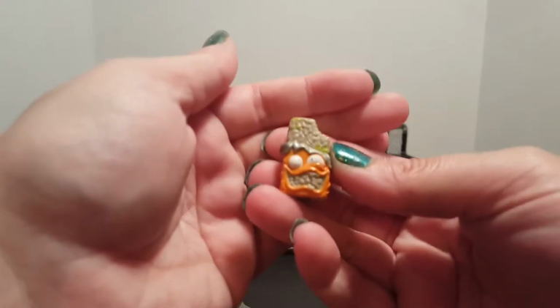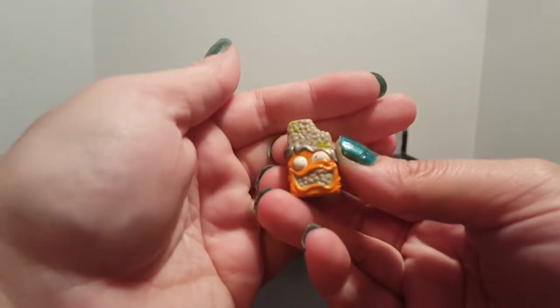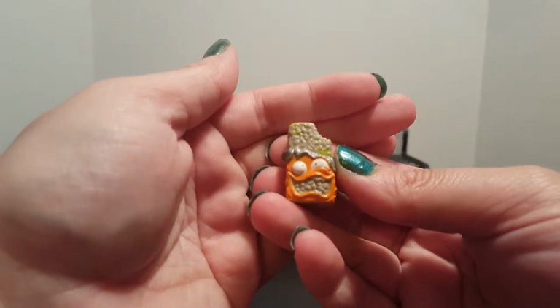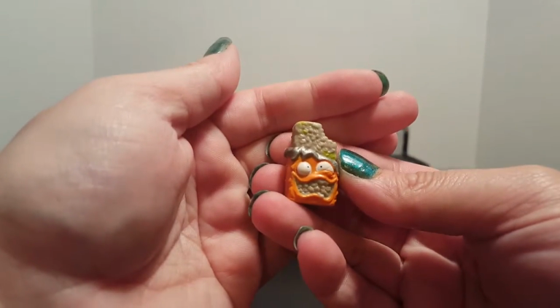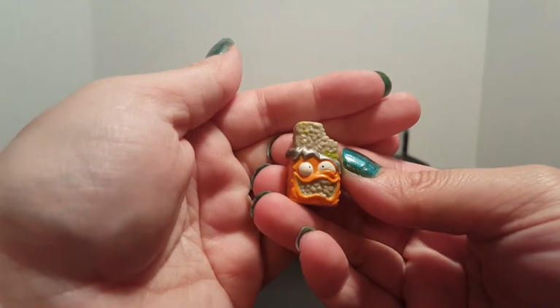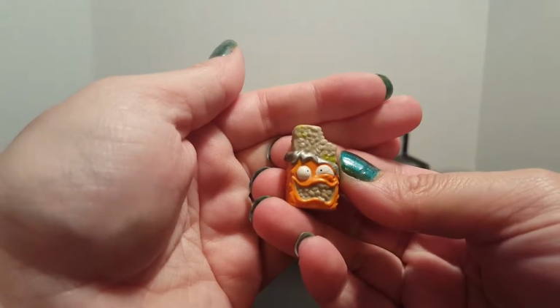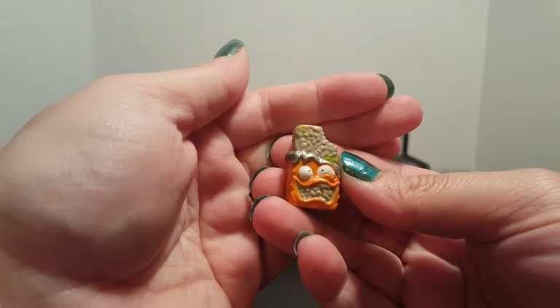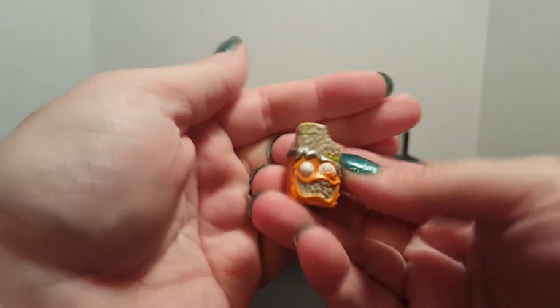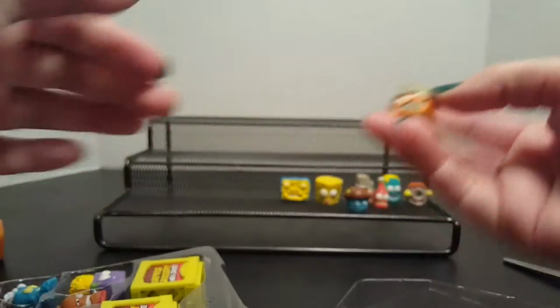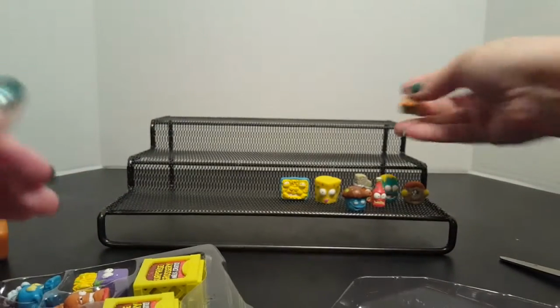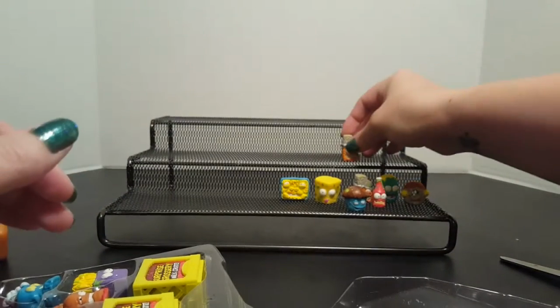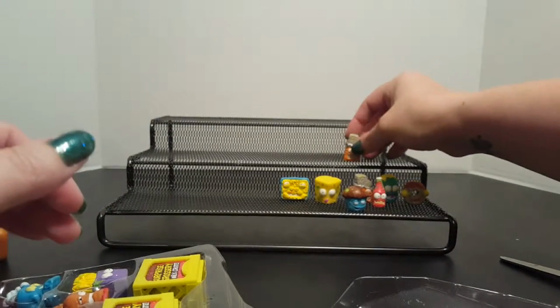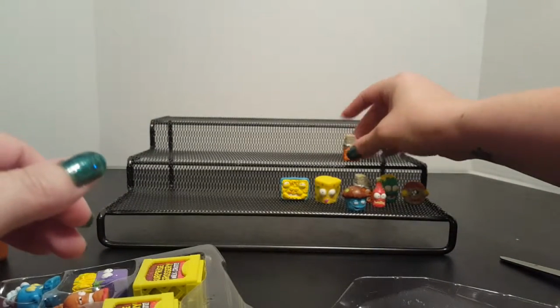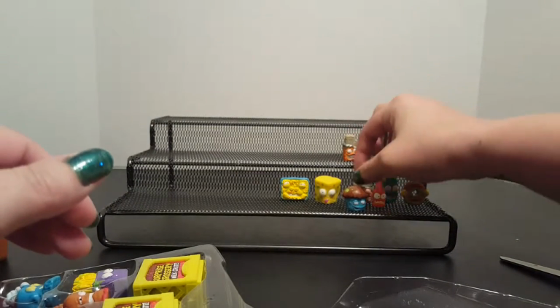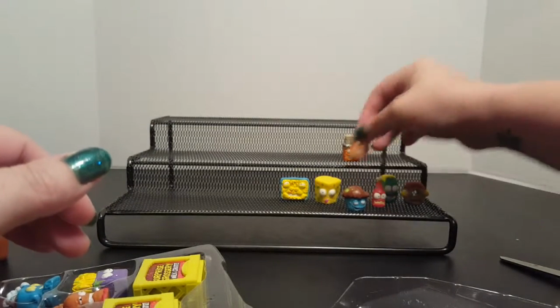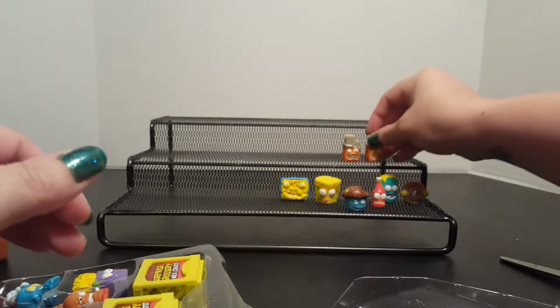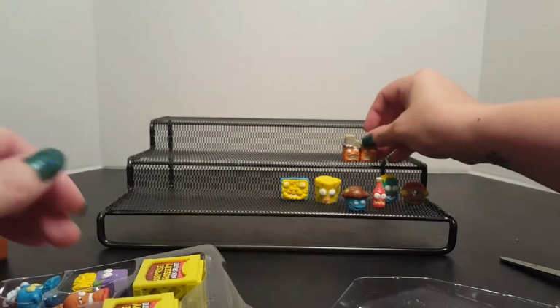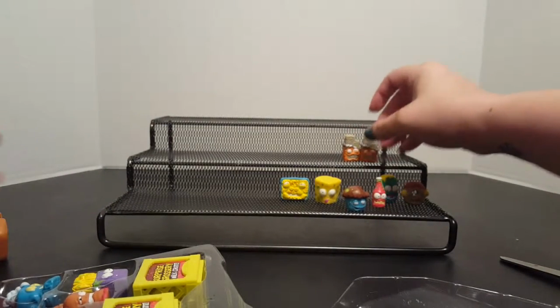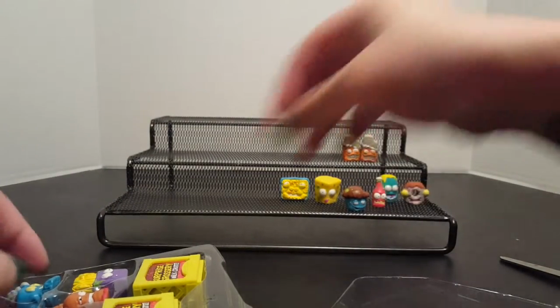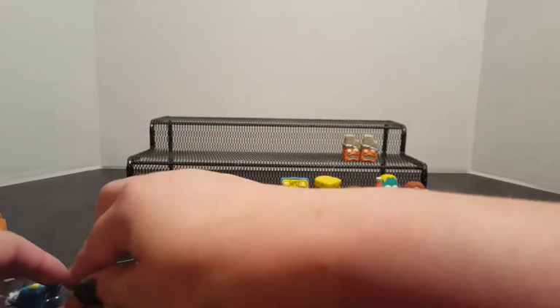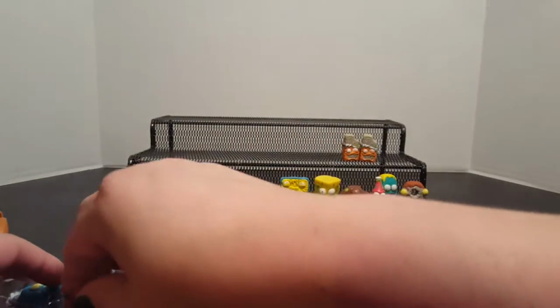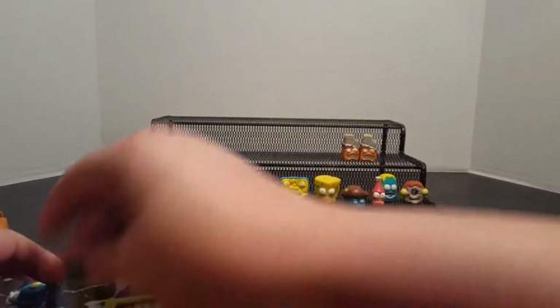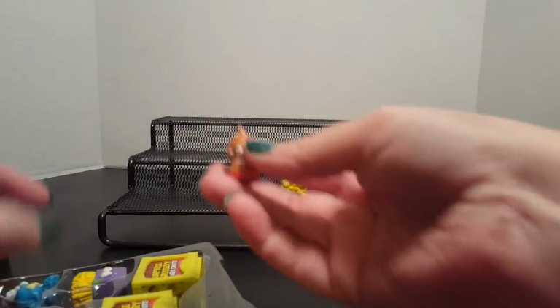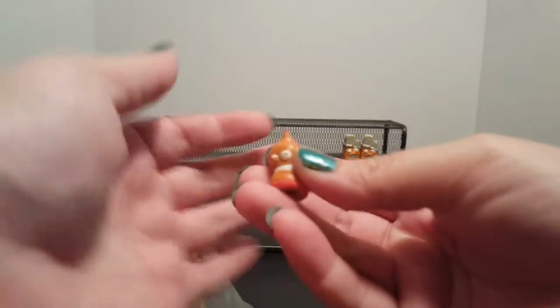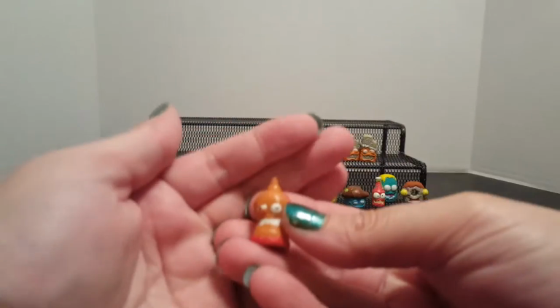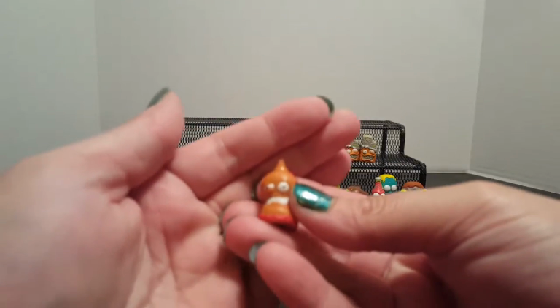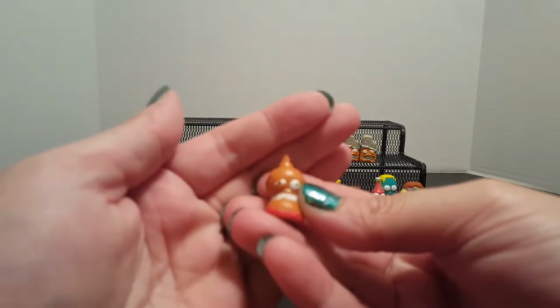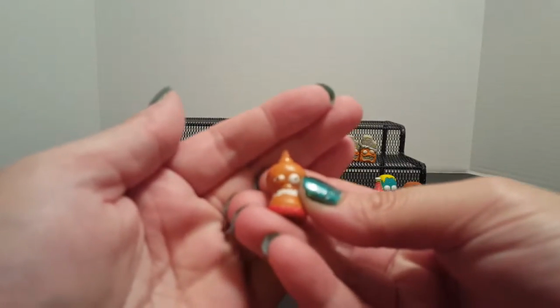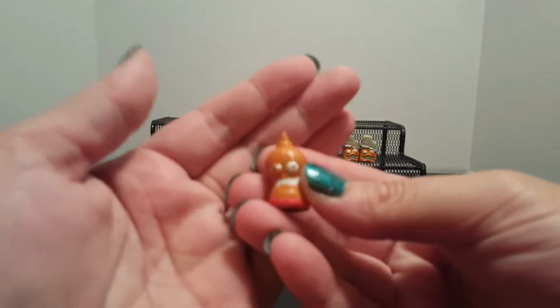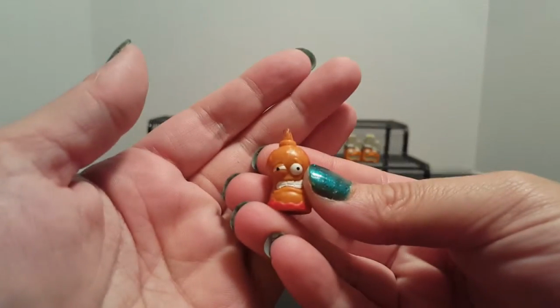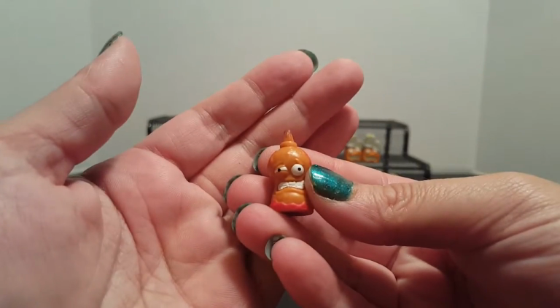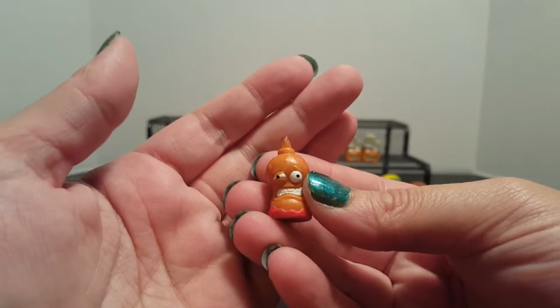Another easy muesli bar — same color as the one we already got, so I'm gonna put those two guys back together. And this one looks like a burnt barbecue sauce.